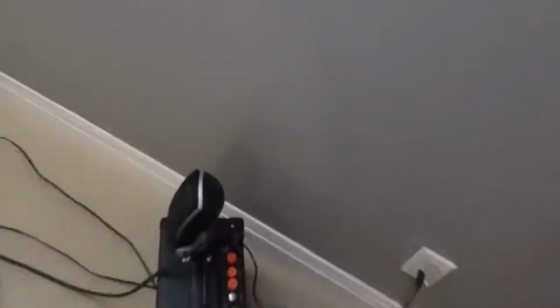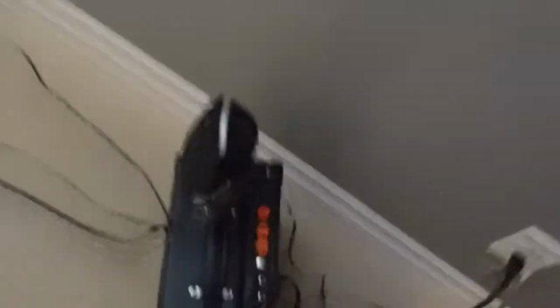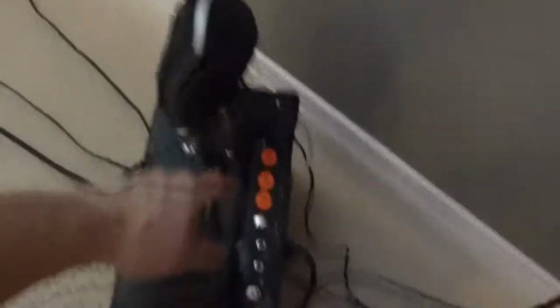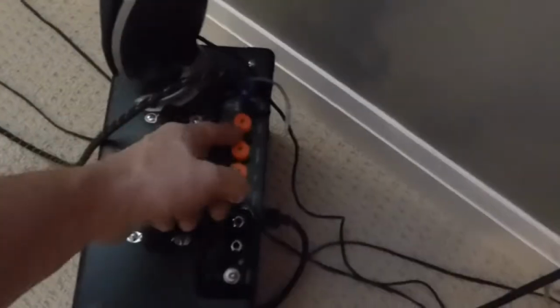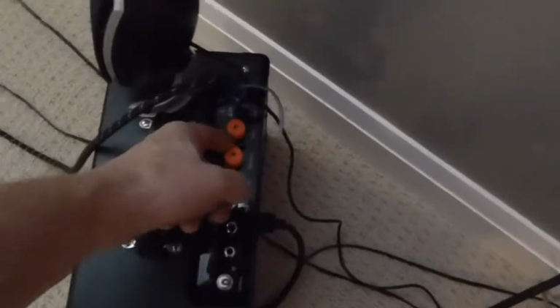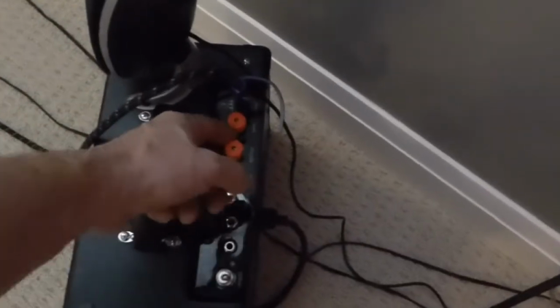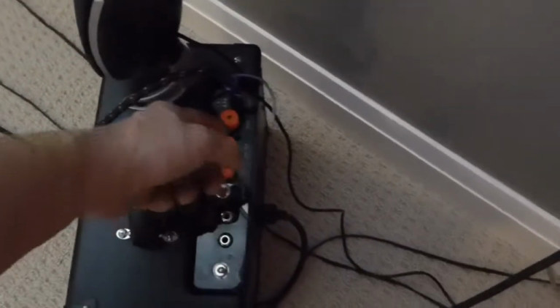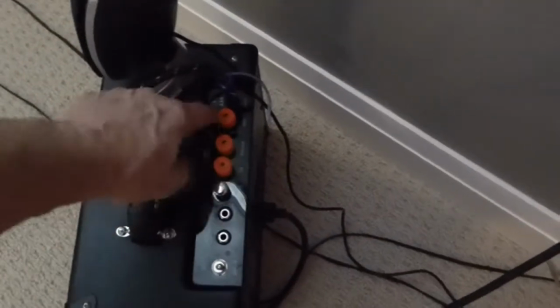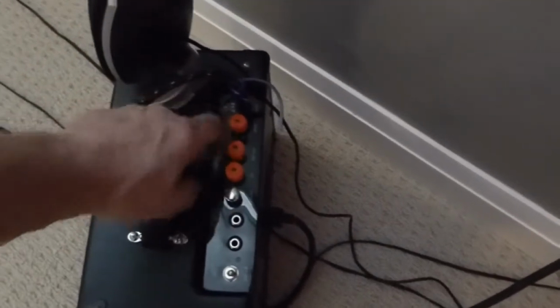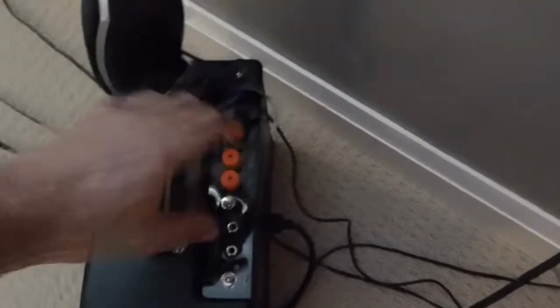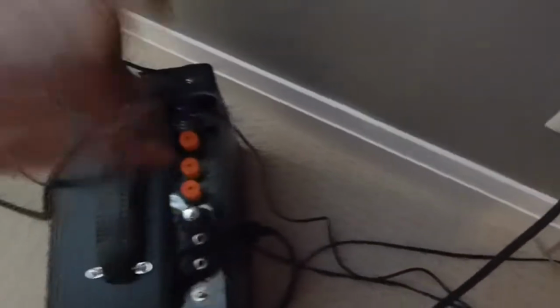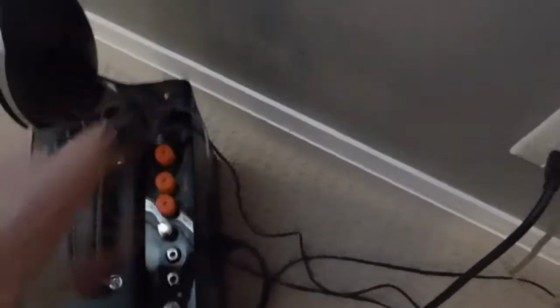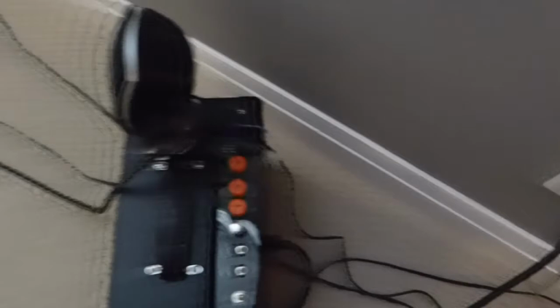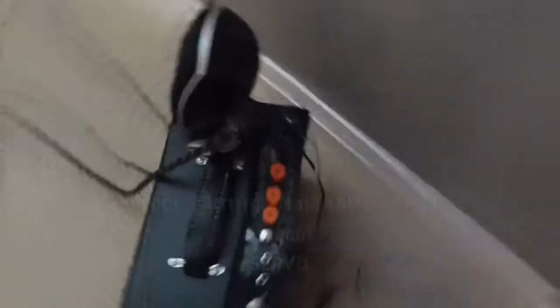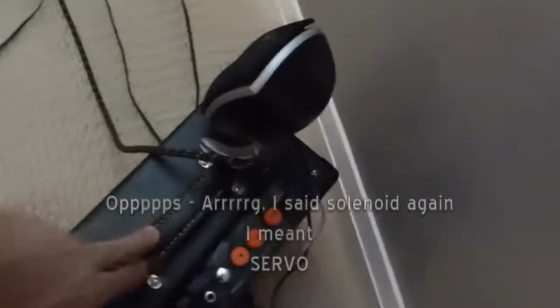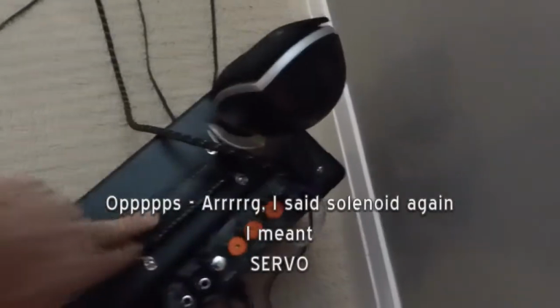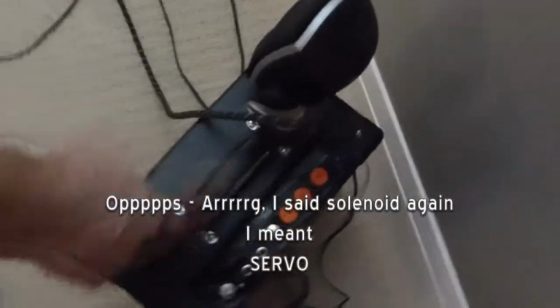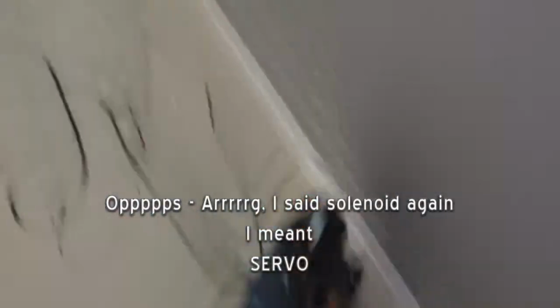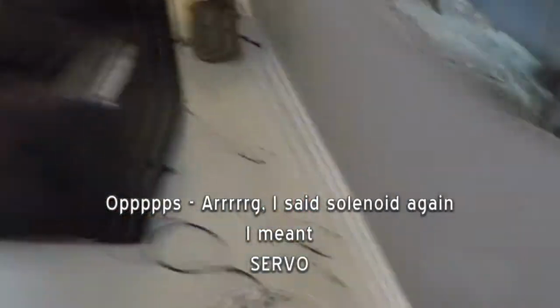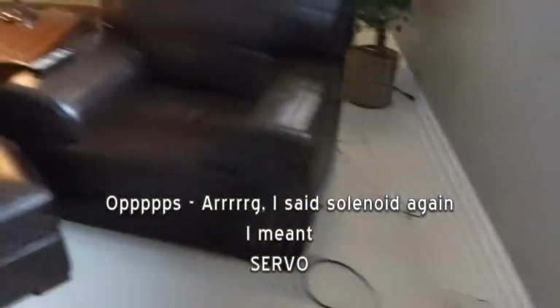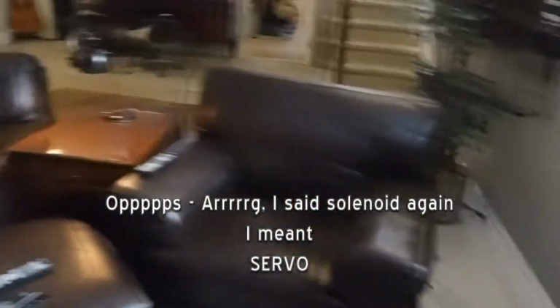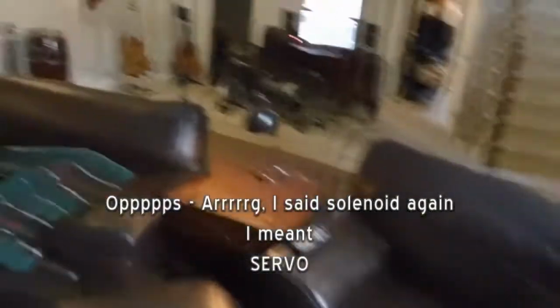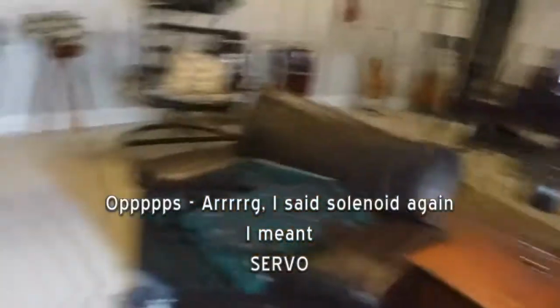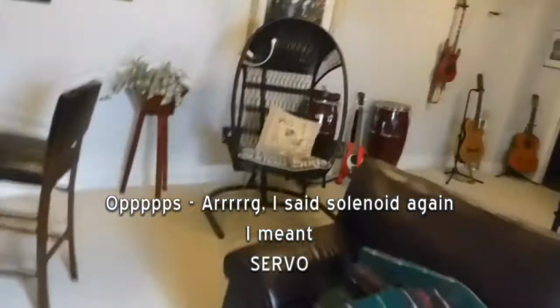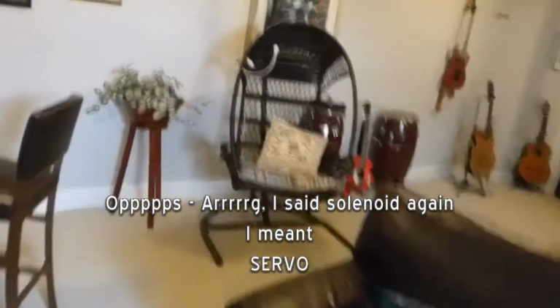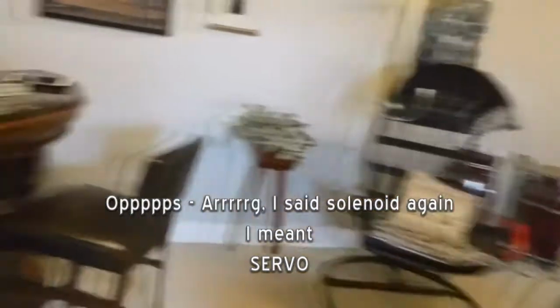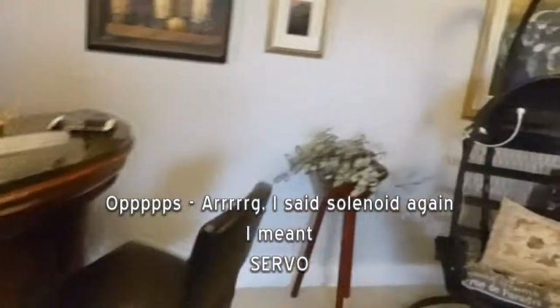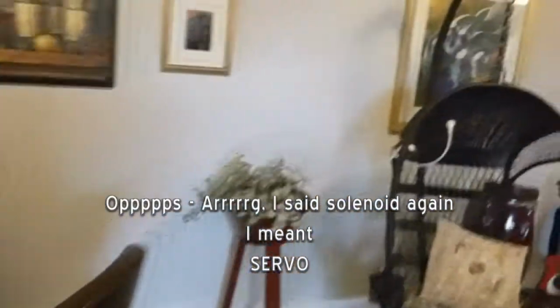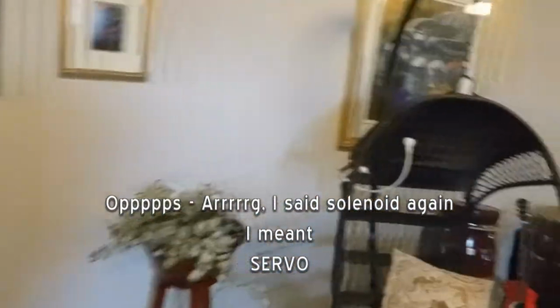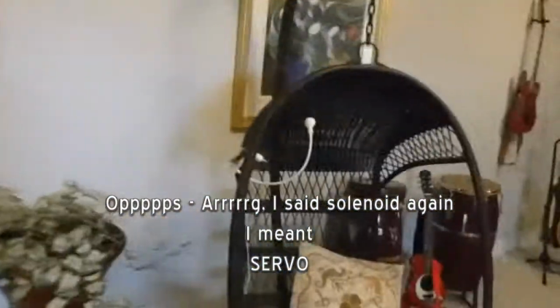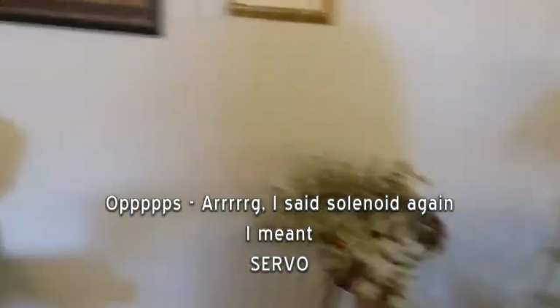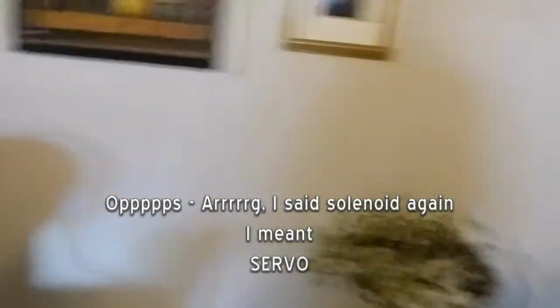Here's the guitar amp I was telling you about earlier. I printed these knobs as well — you can see the holes in the top where the solenoids fit. I can control this amplifier from 100 feet away with an Arduino controller.